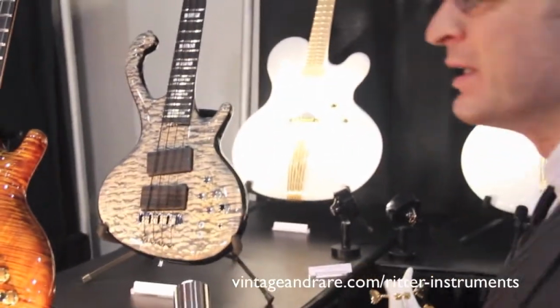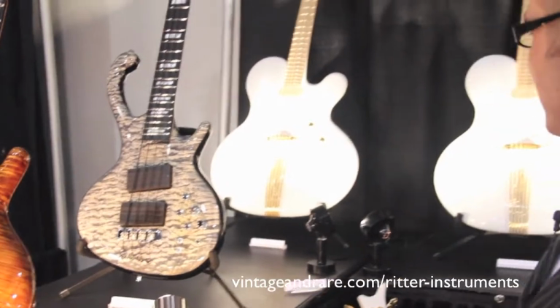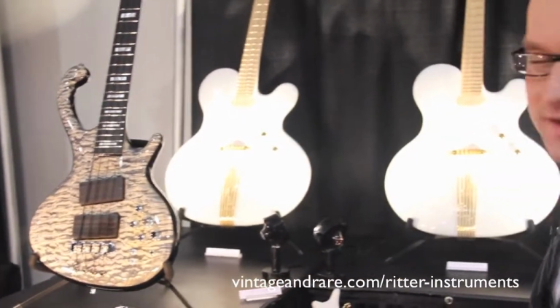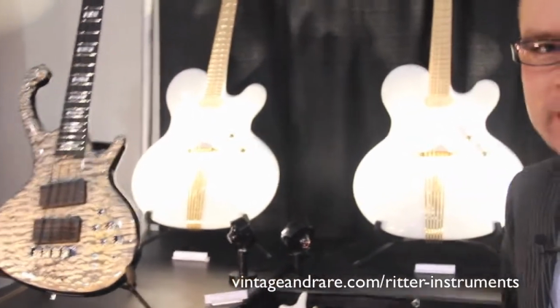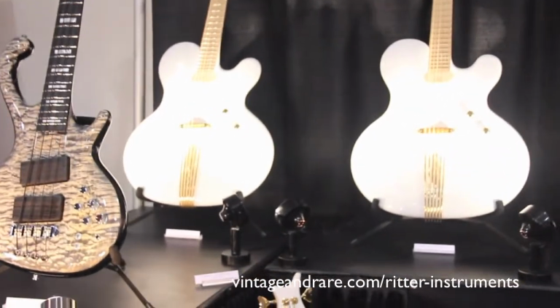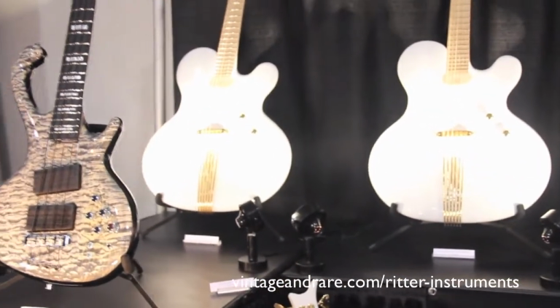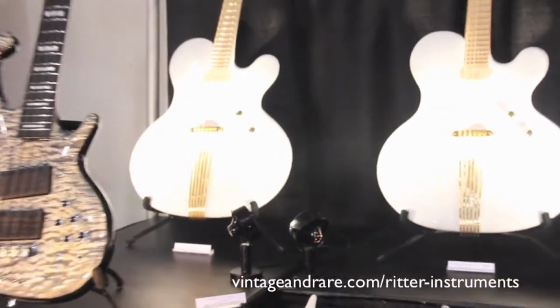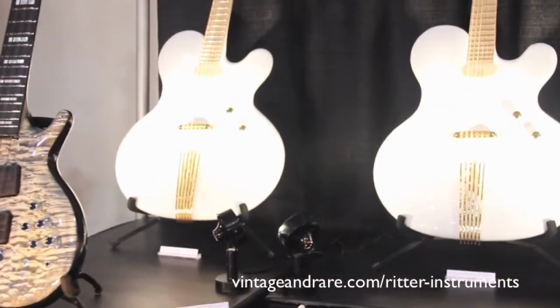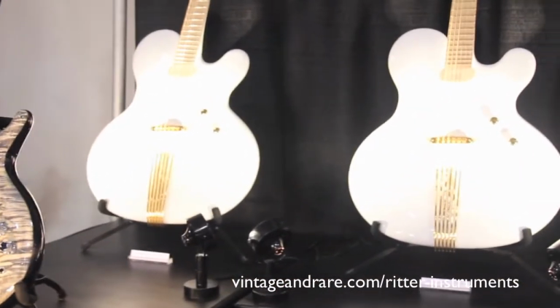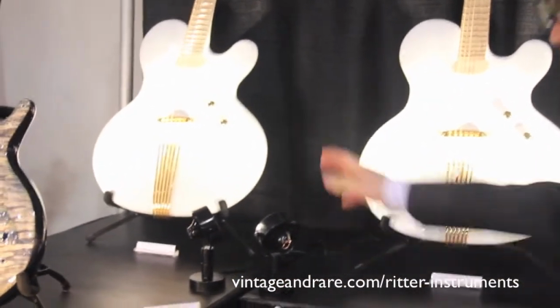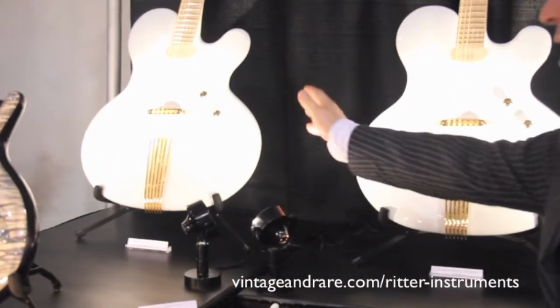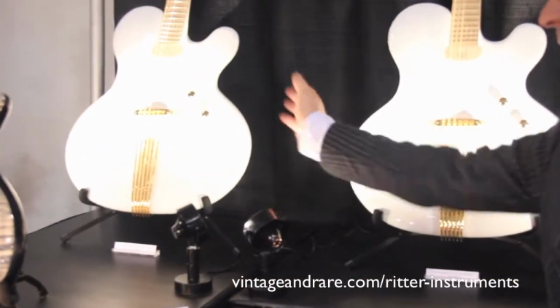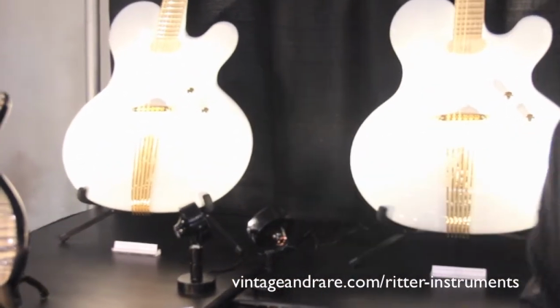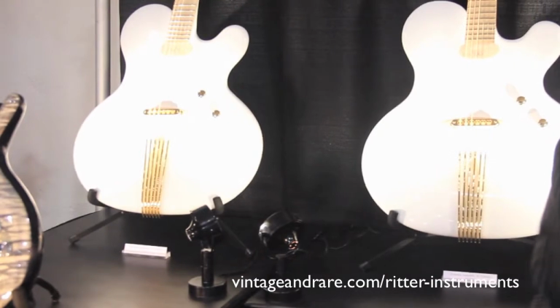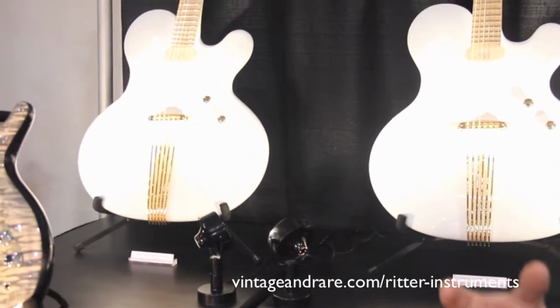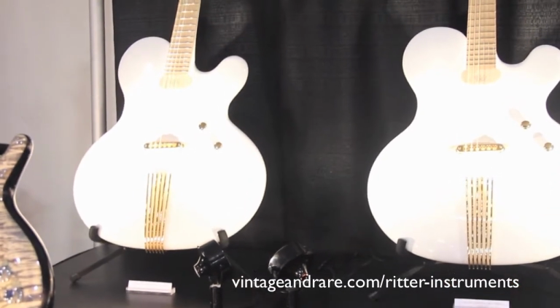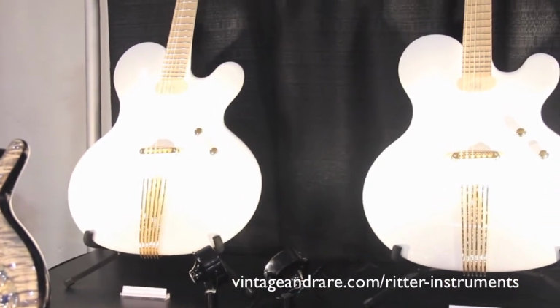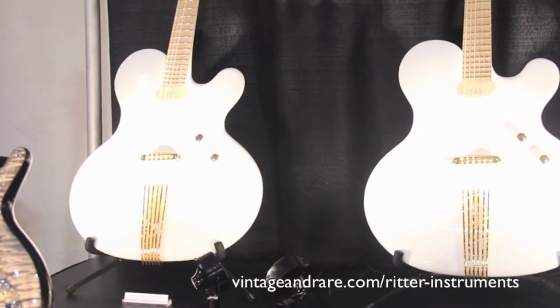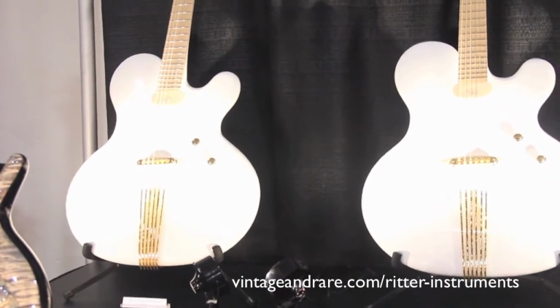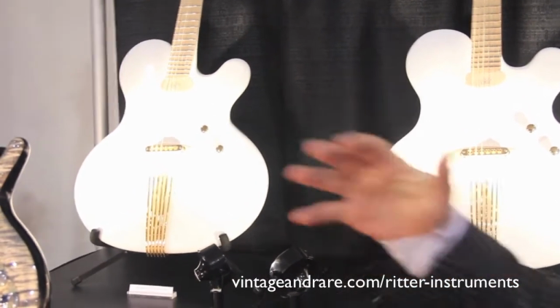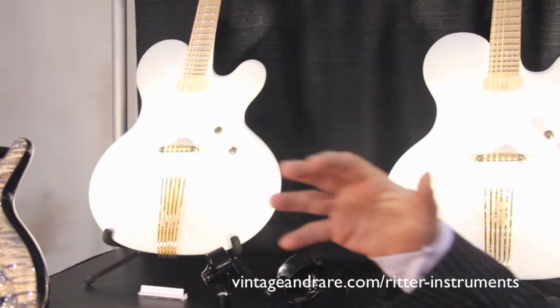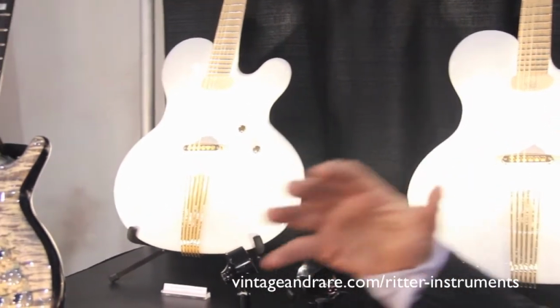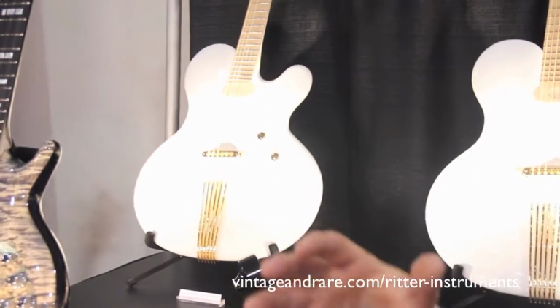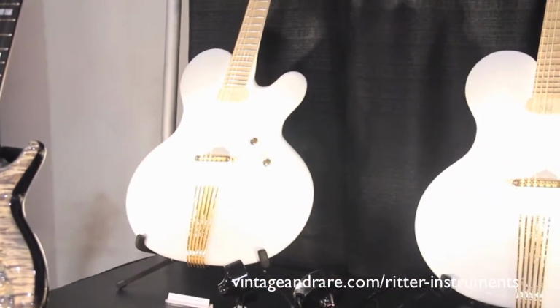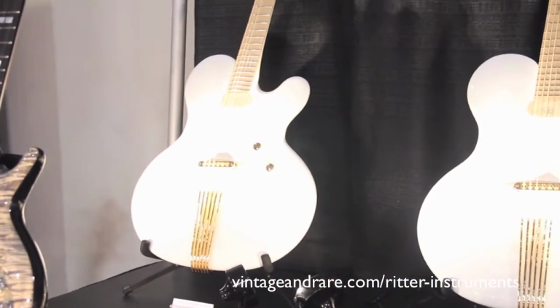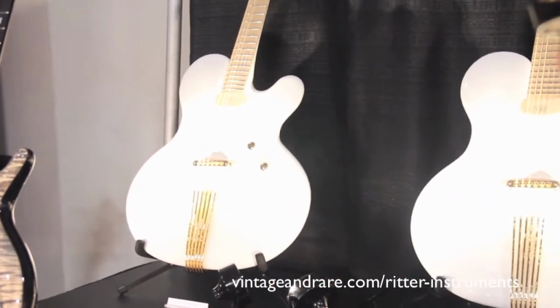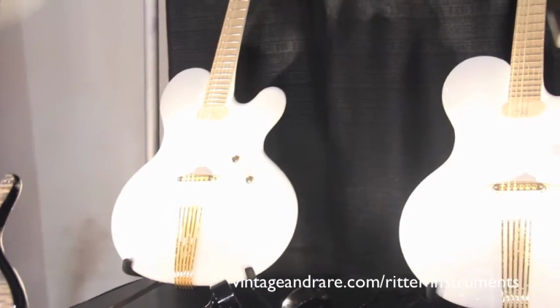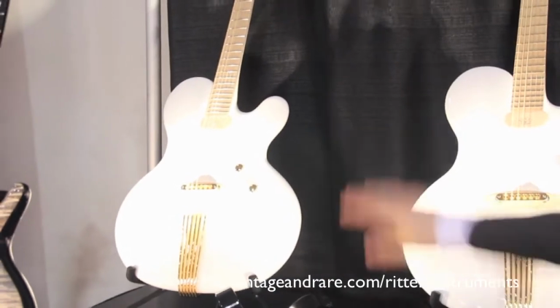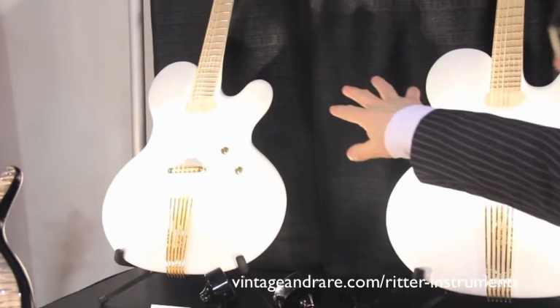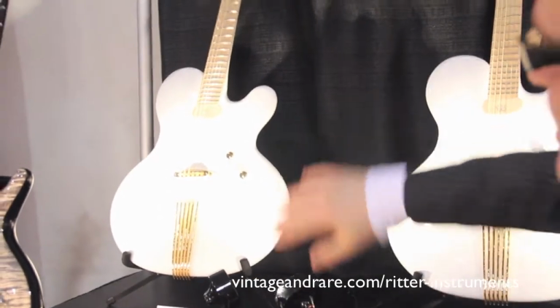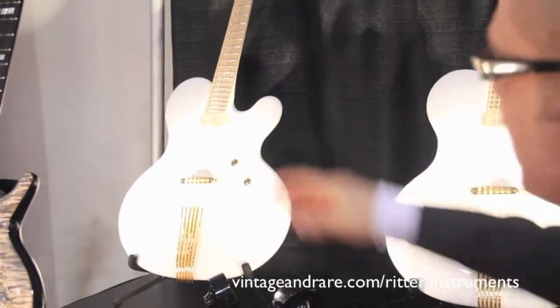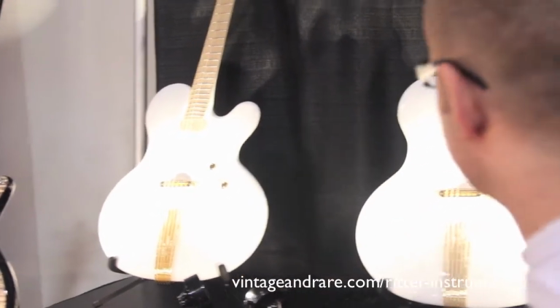And on the back side we have the new George Benson tribute guitar, which is Princess Isabella, with a Les Paul scale, maple fingerboard, and maple parts.